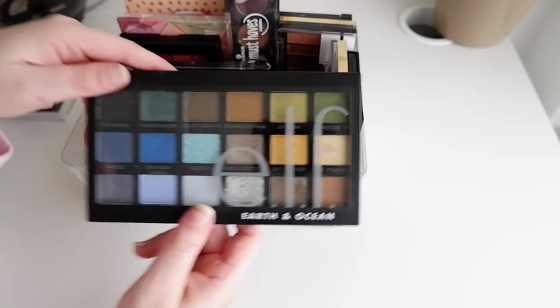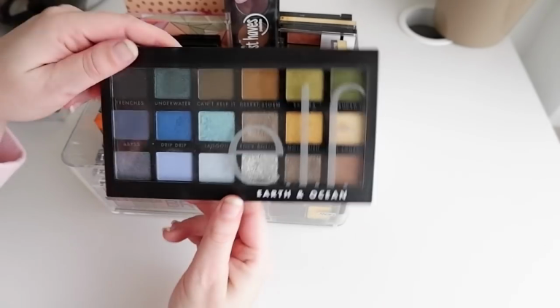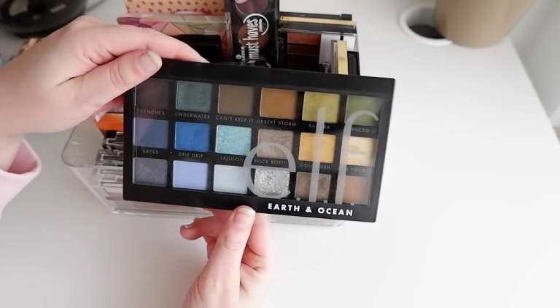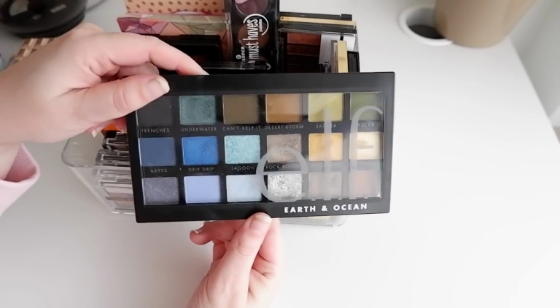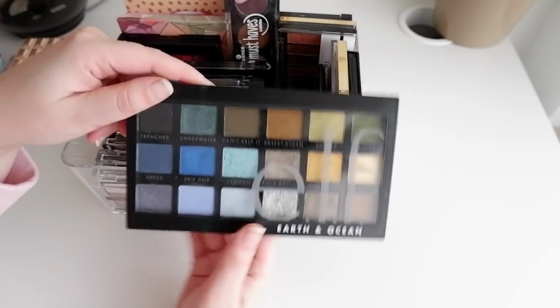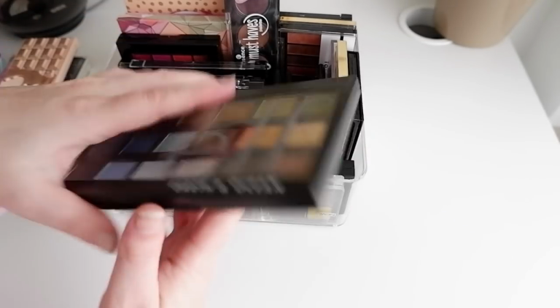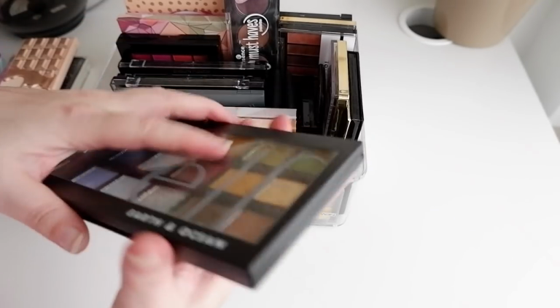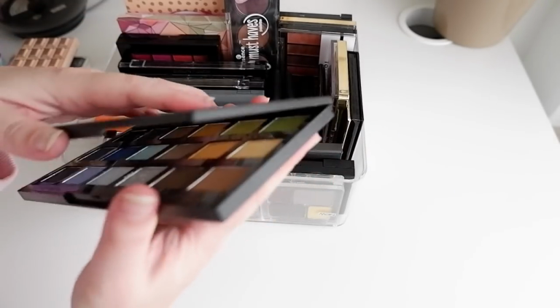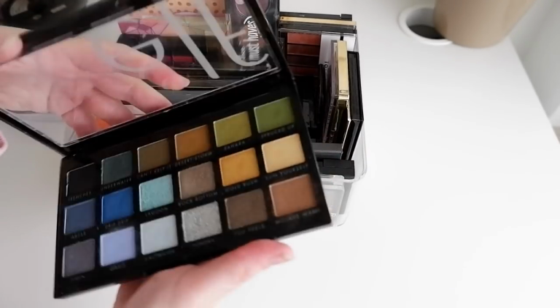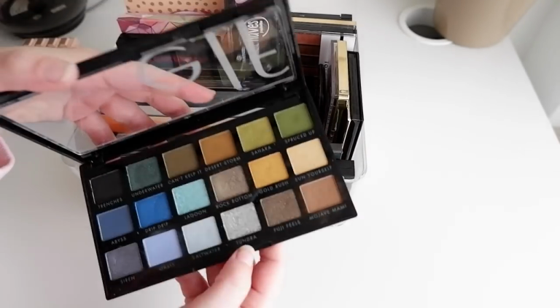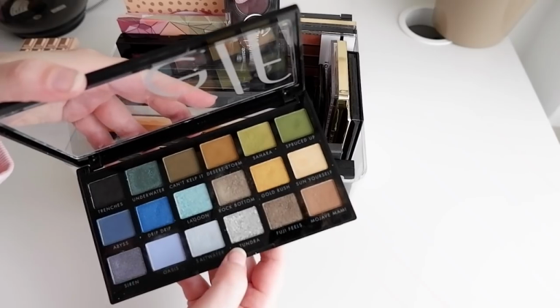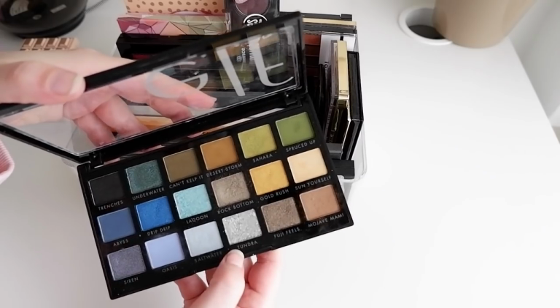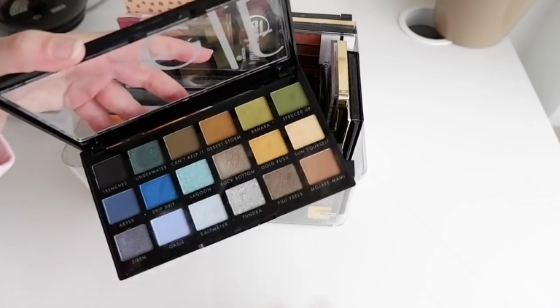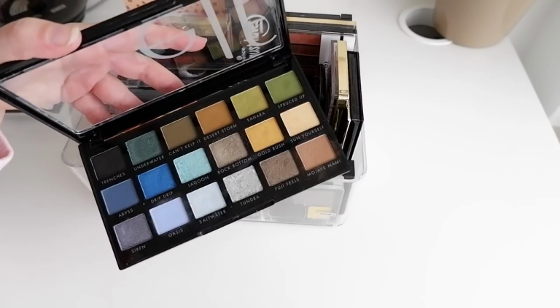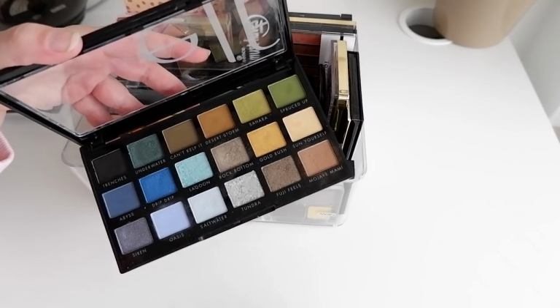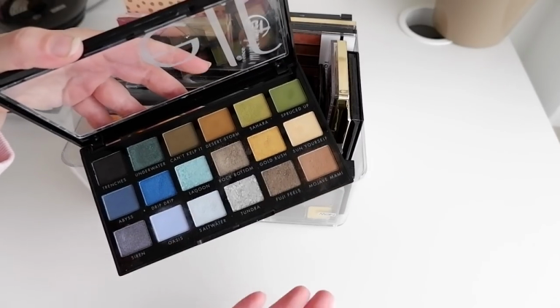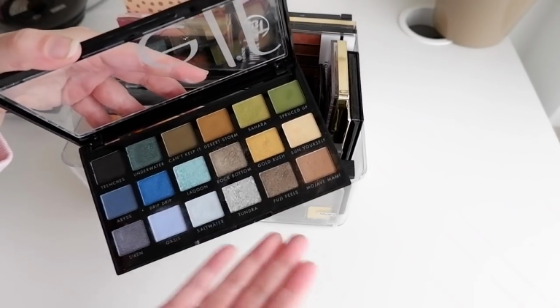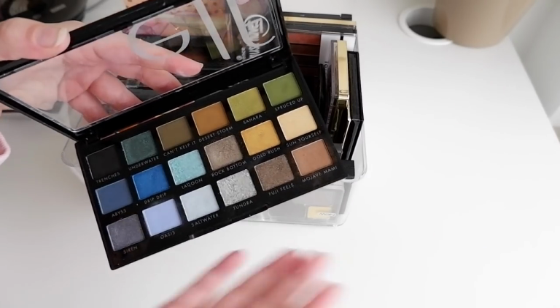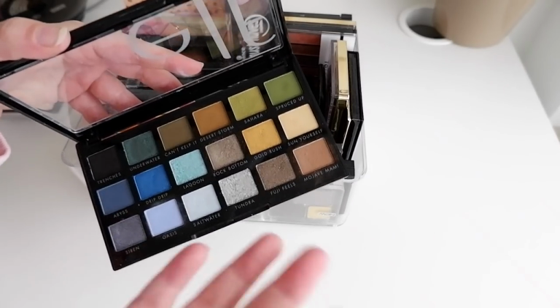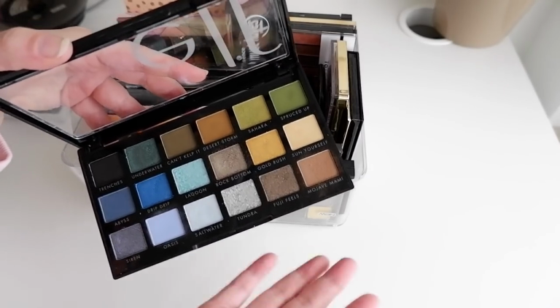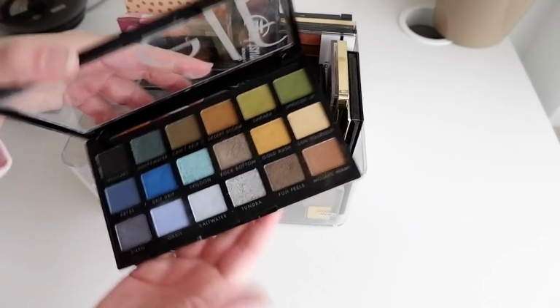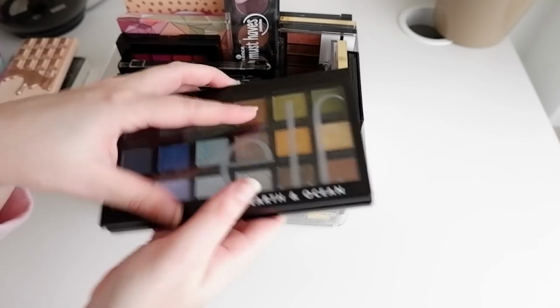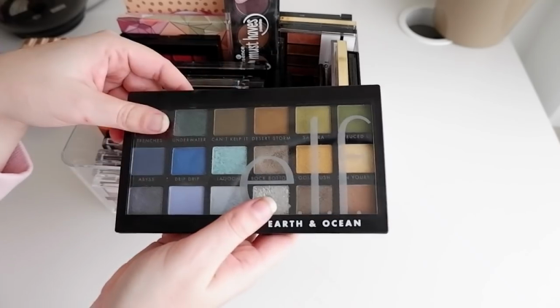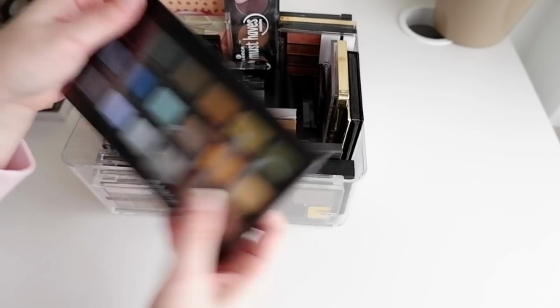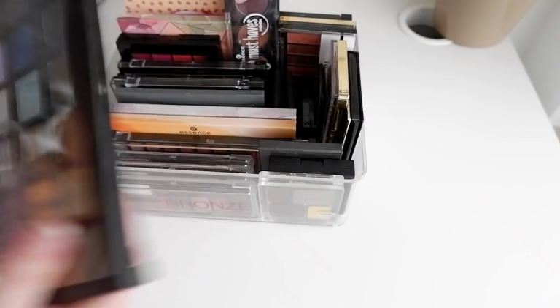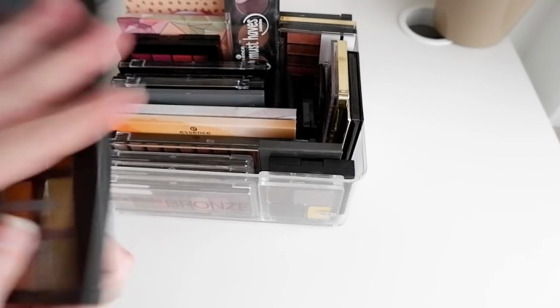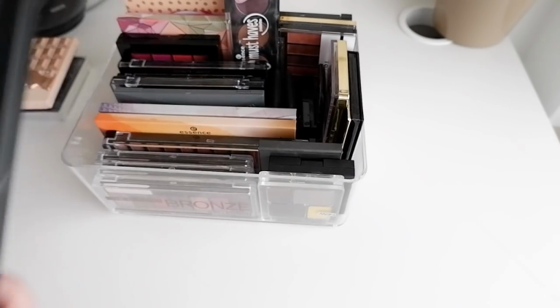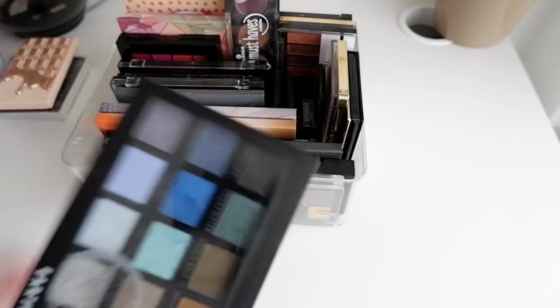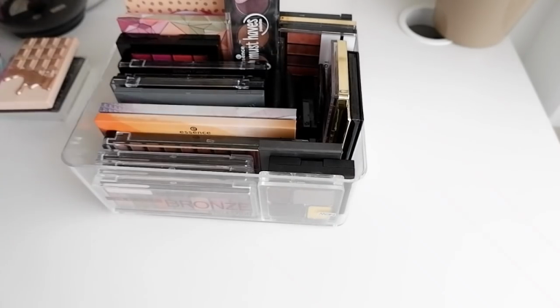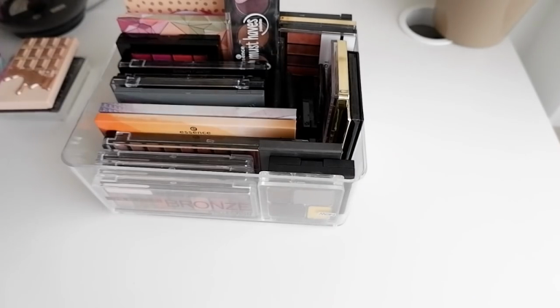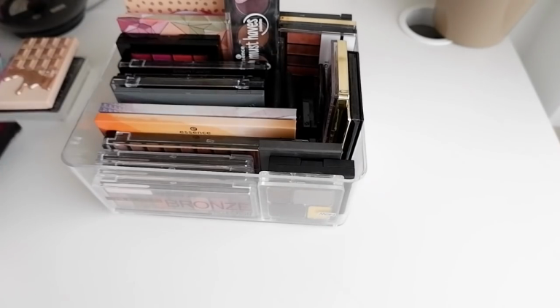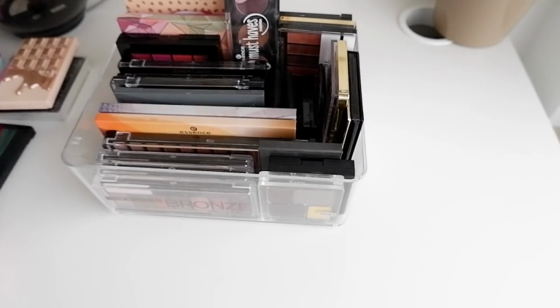Elf Earth and Ocean - wow, love this palette. It has a stunning silver too, so I don't need to keep the Soaf palette. This is so stunning - every look I did with this was amazing, so I'm going to keep that.